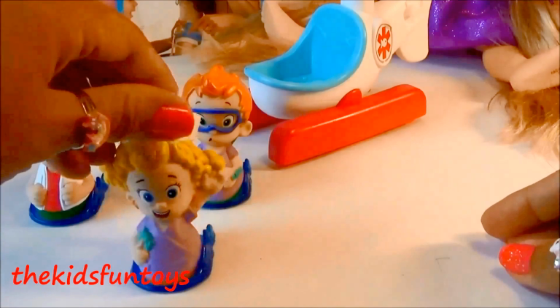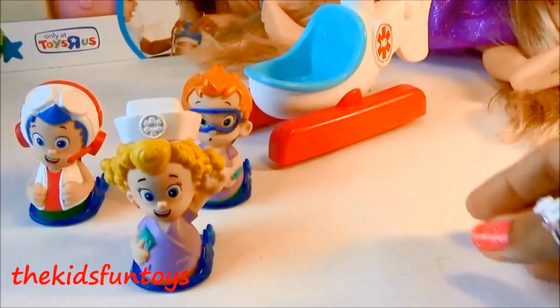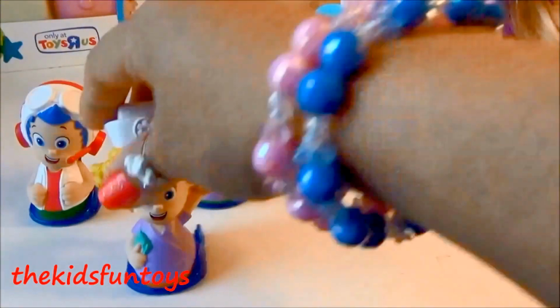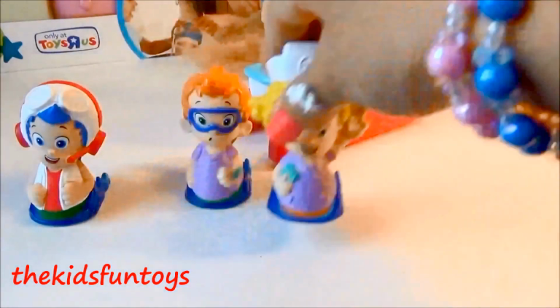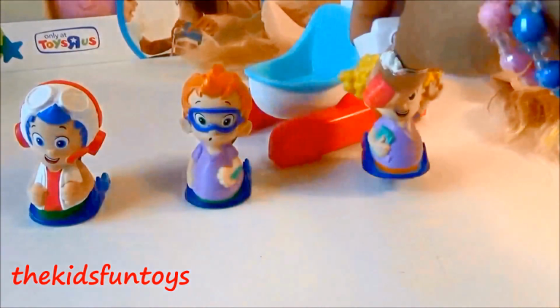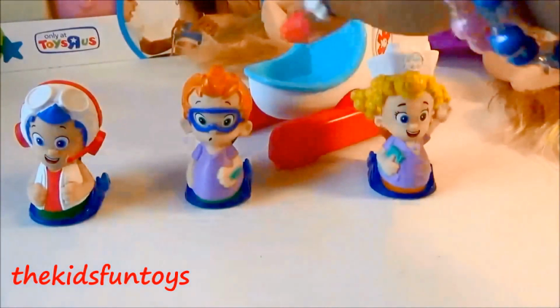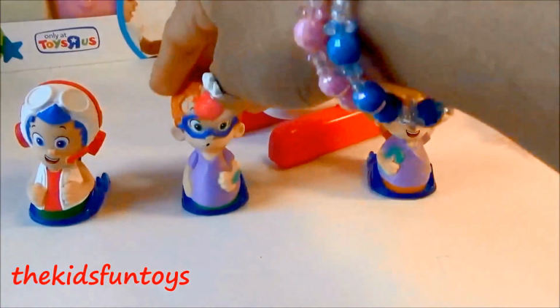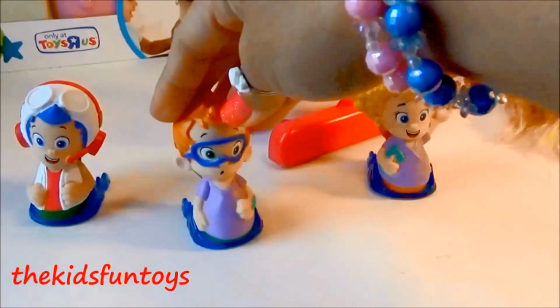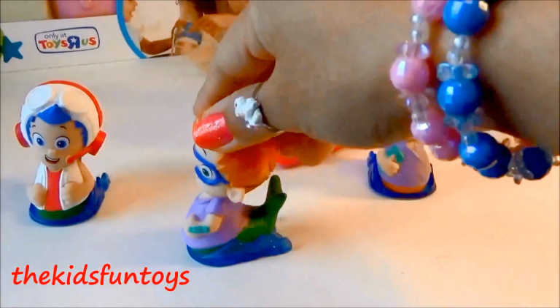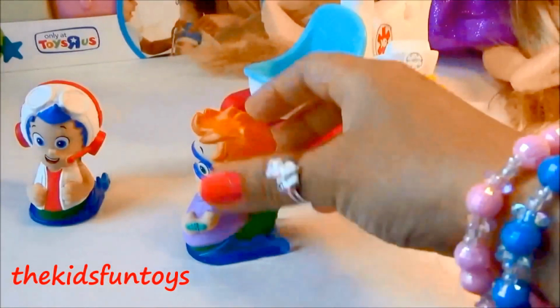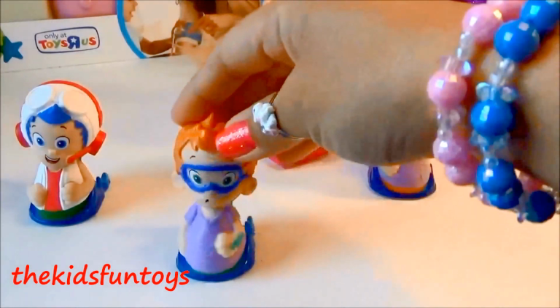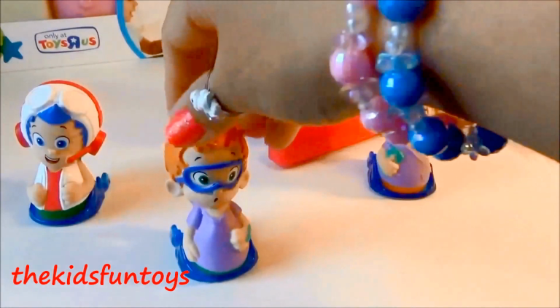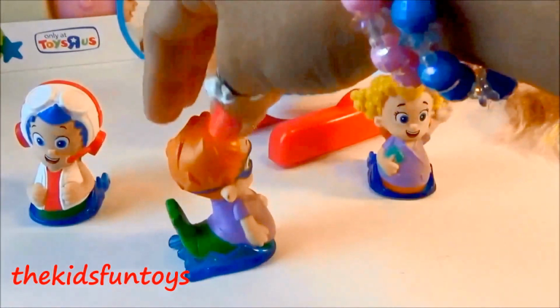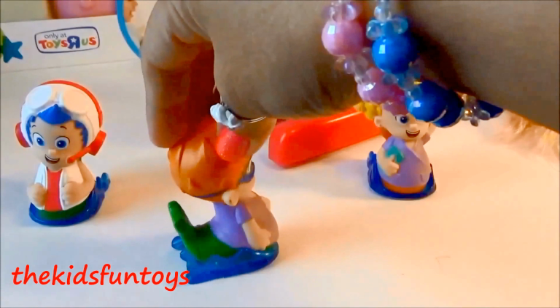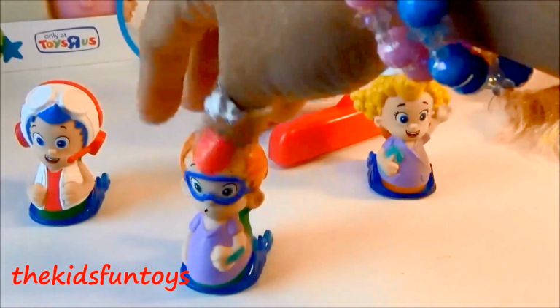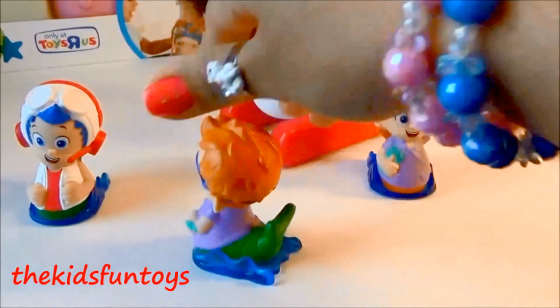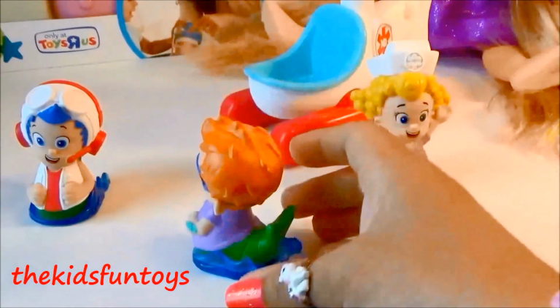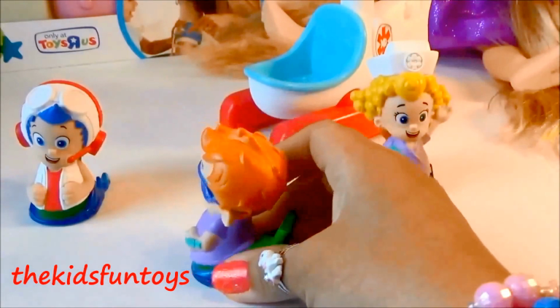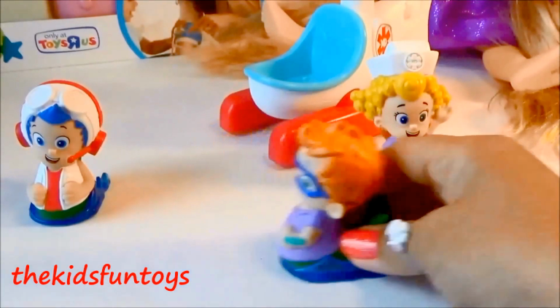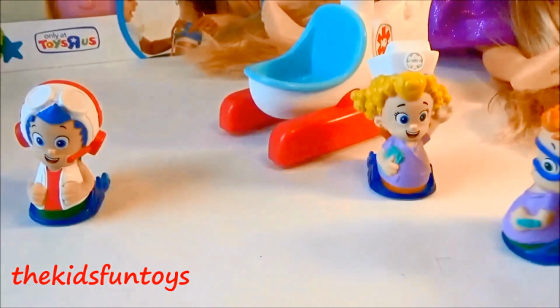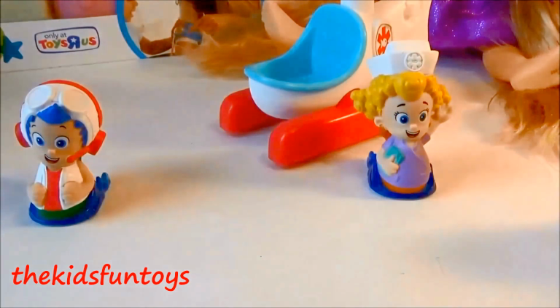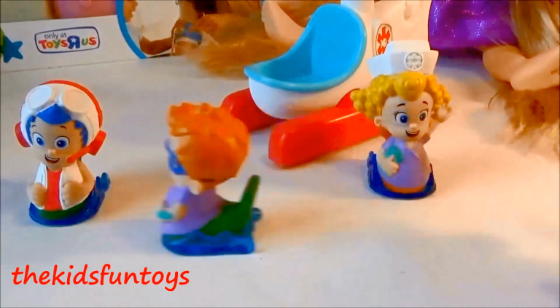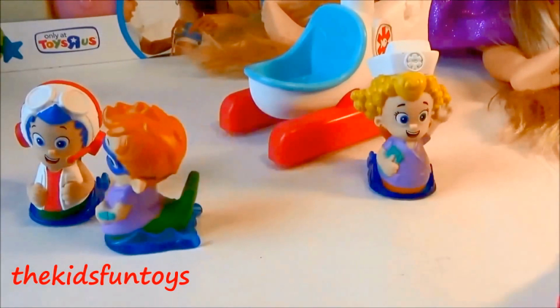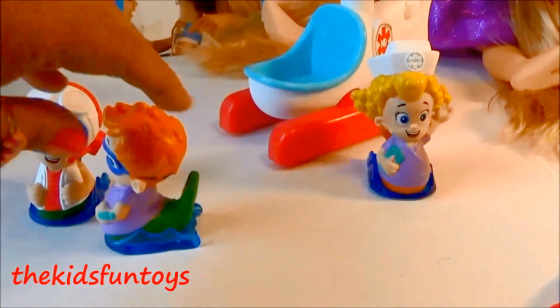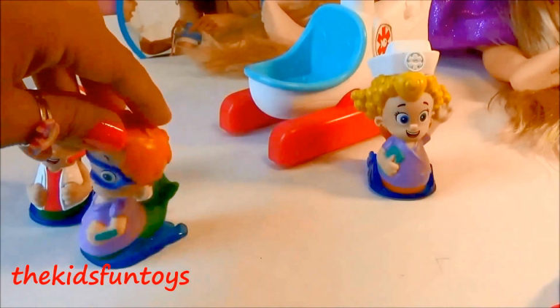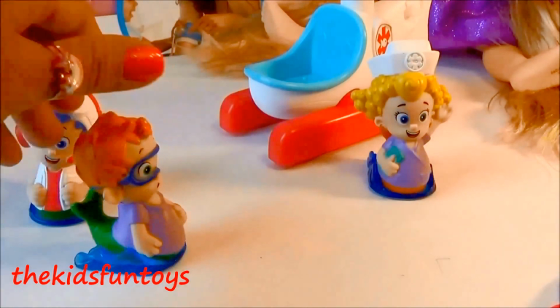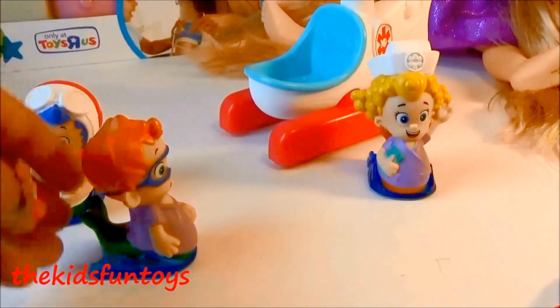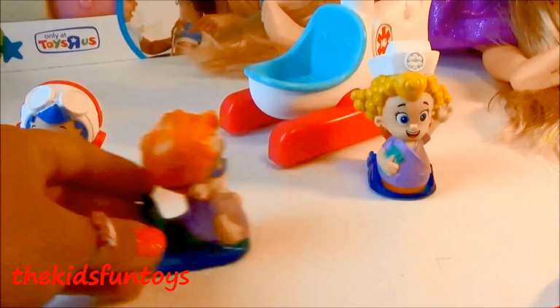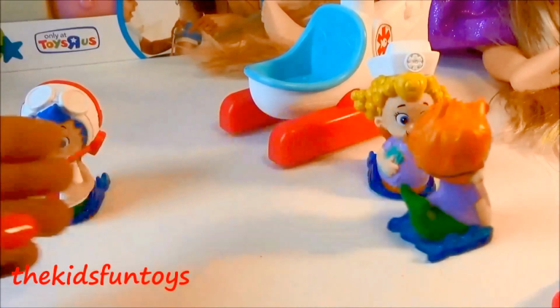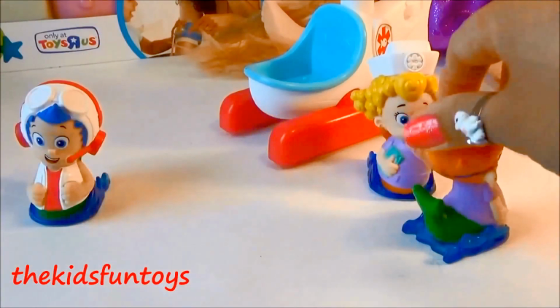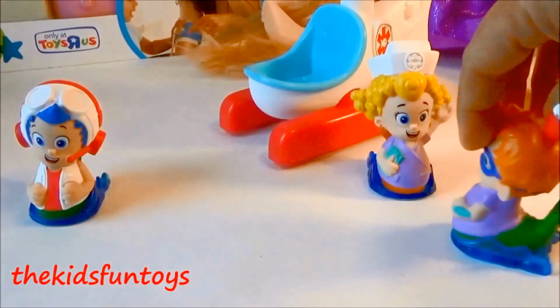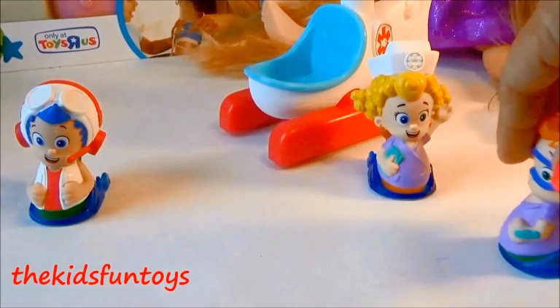Super cute! Here we have Noni. Noni can roll too! I want to see Noni roll — yes, here you go!